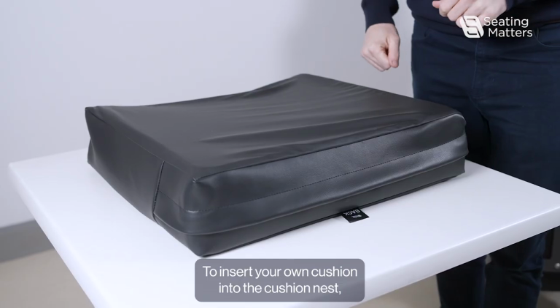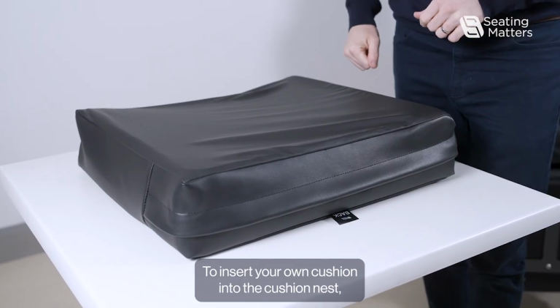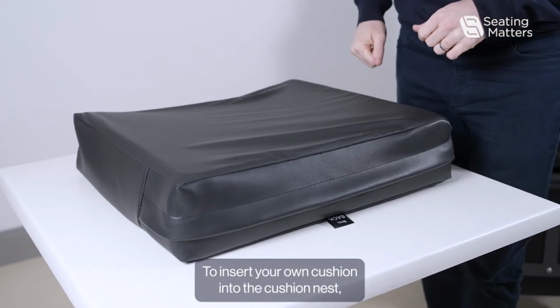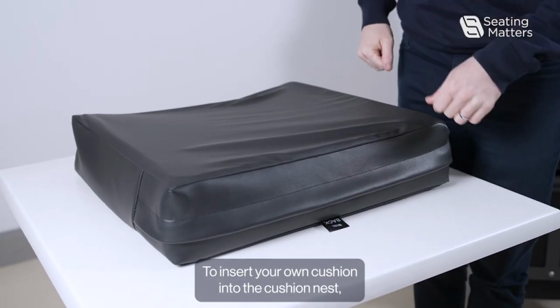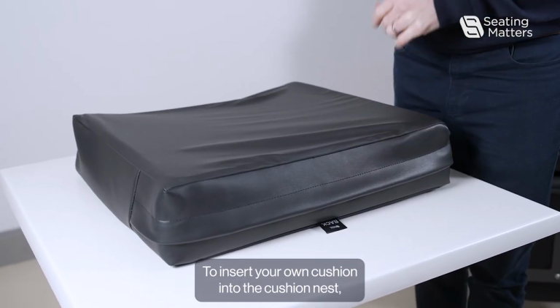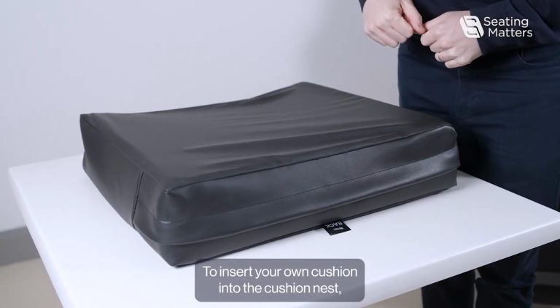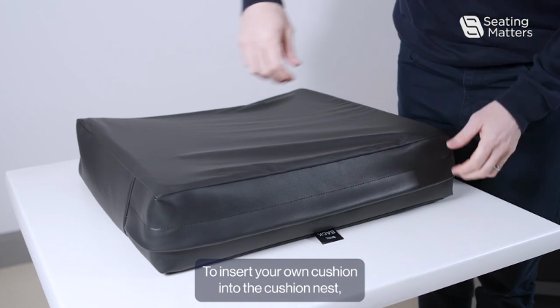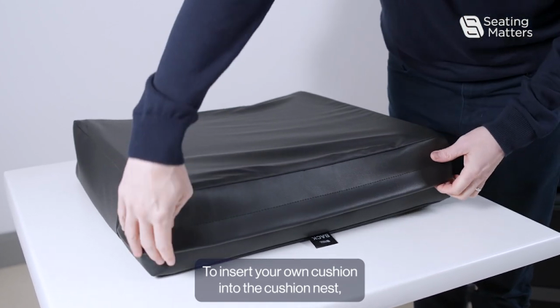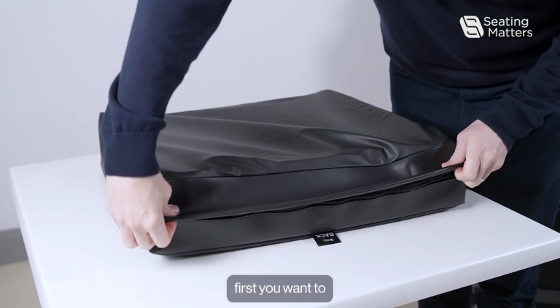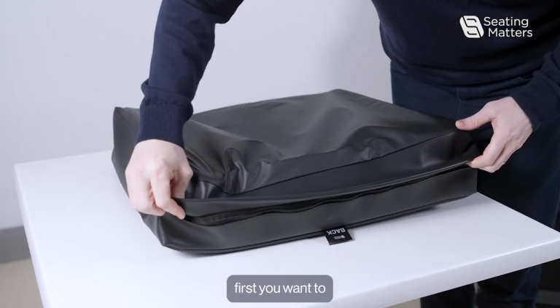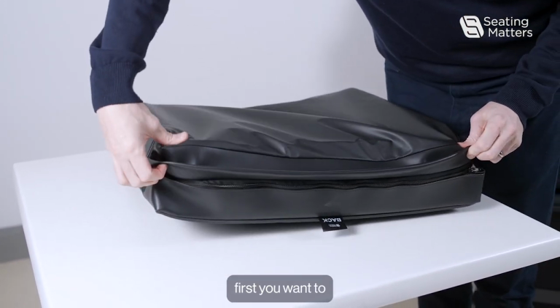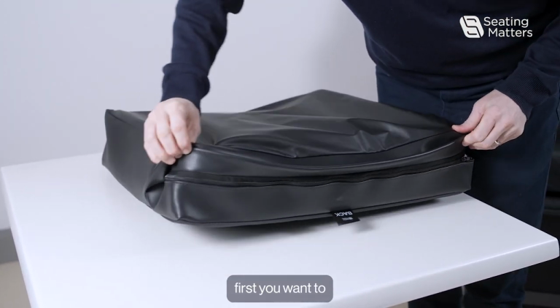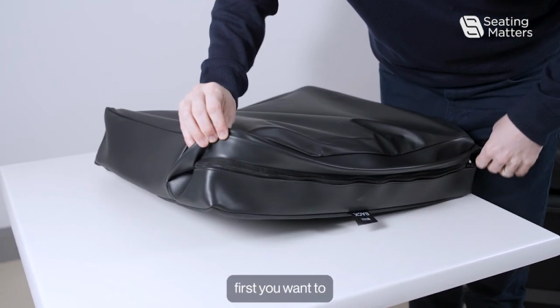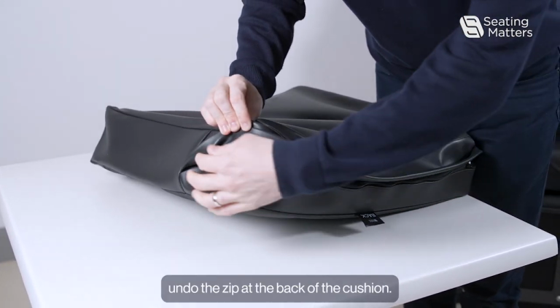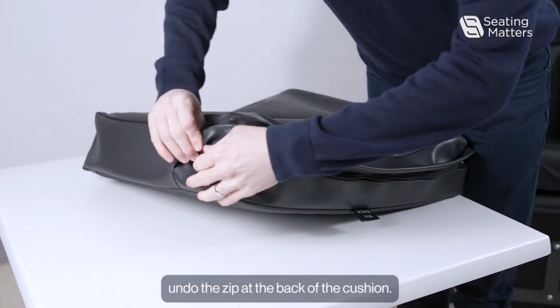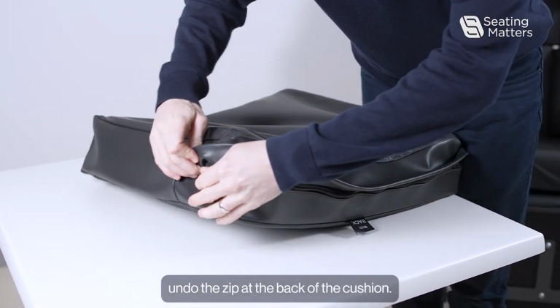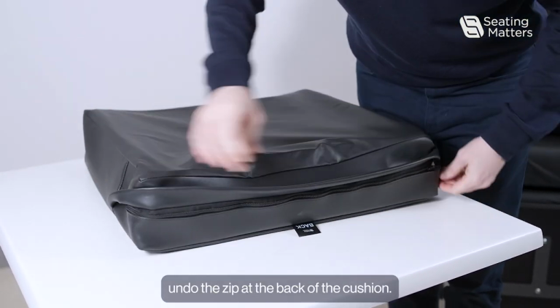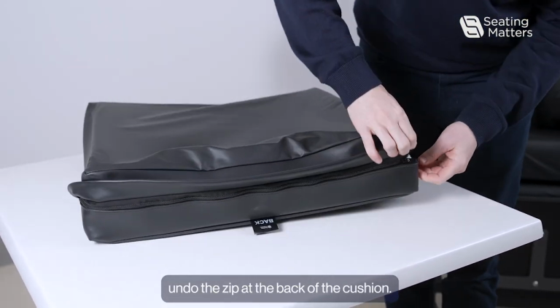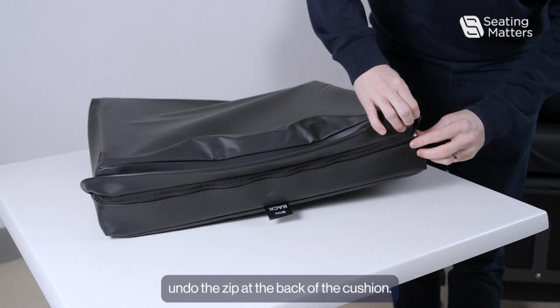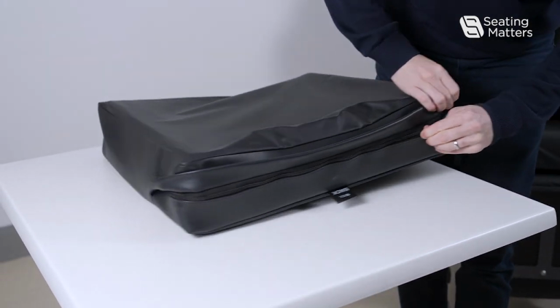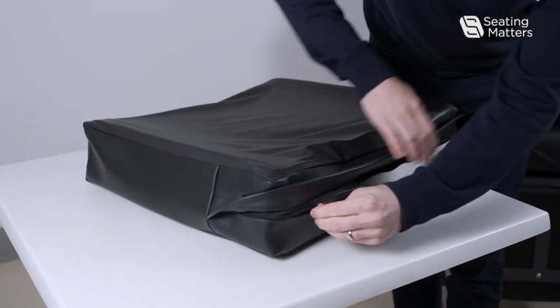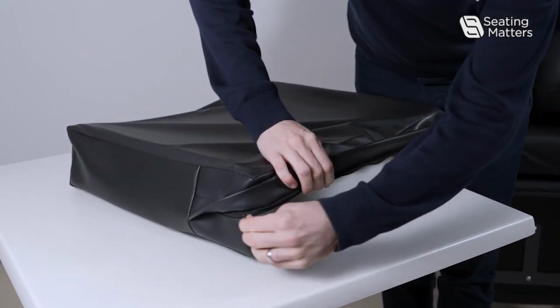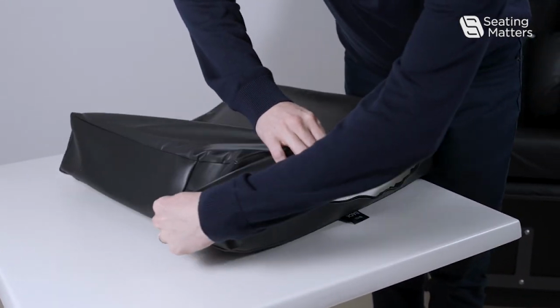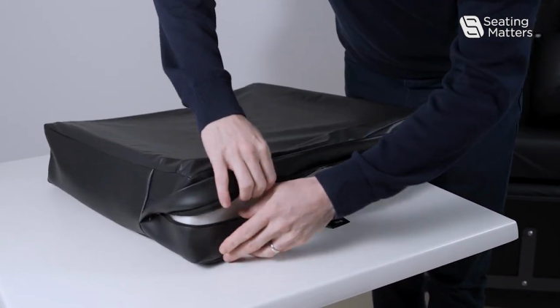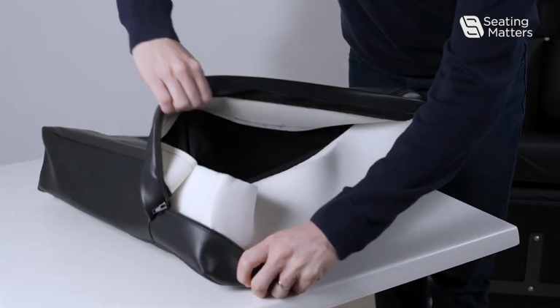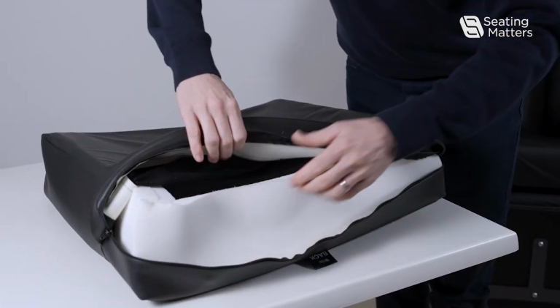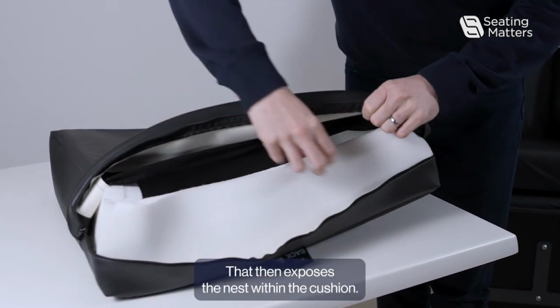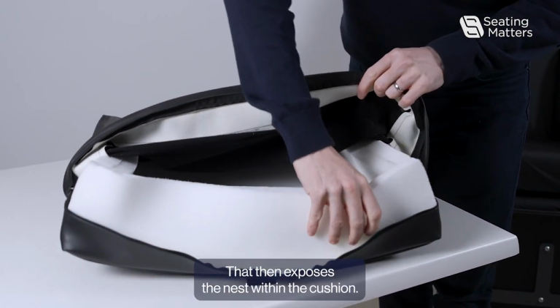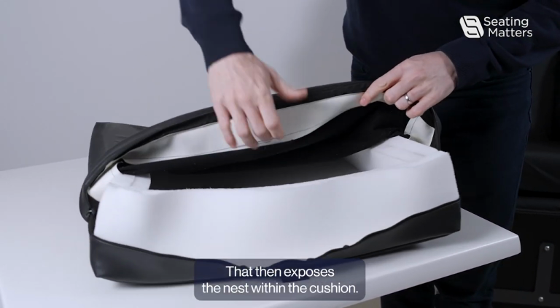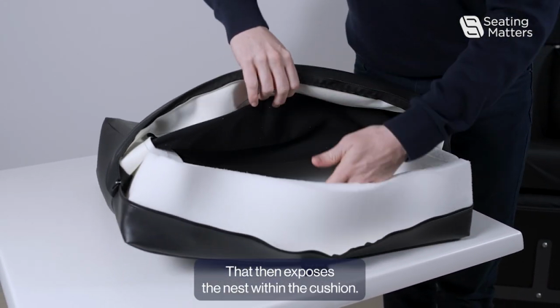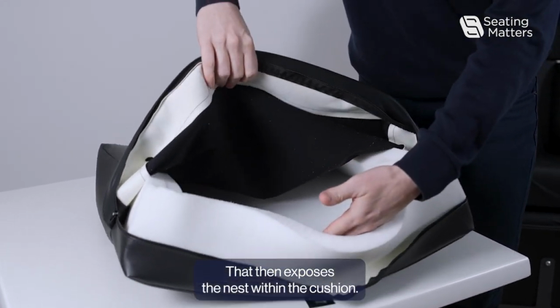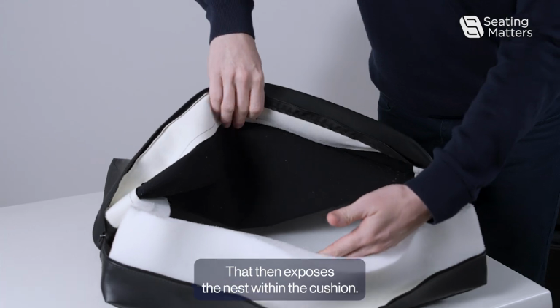To insert your own cushion into the Cushion Nest, first you want to undo the zip at the back of the cushion. That then exposes the Nest within the cushion.